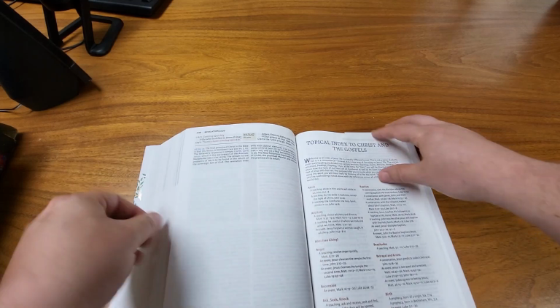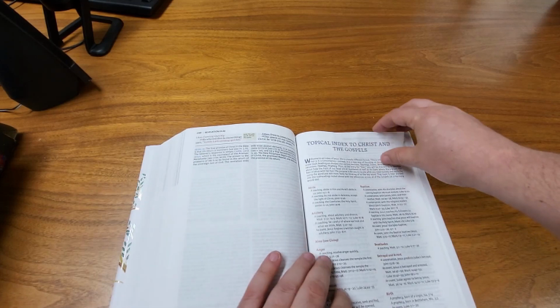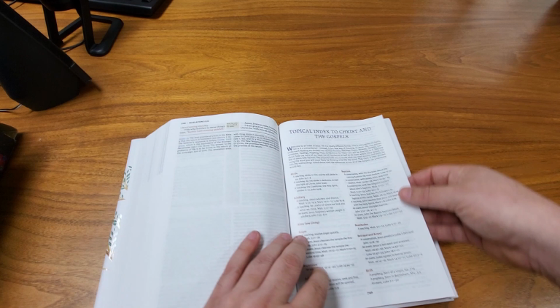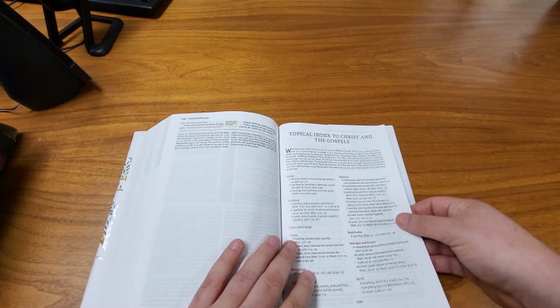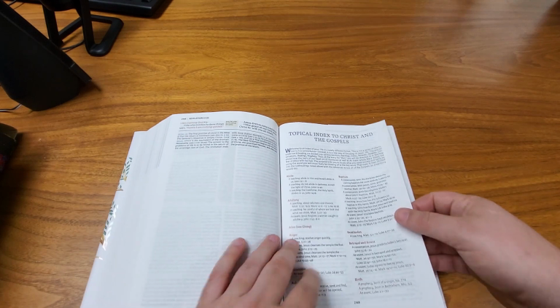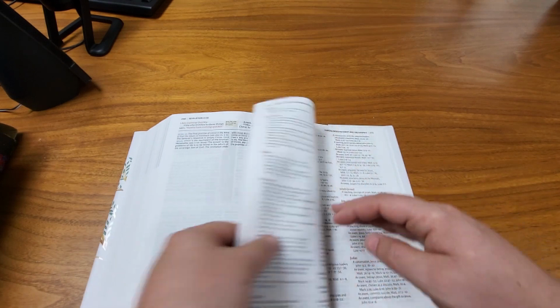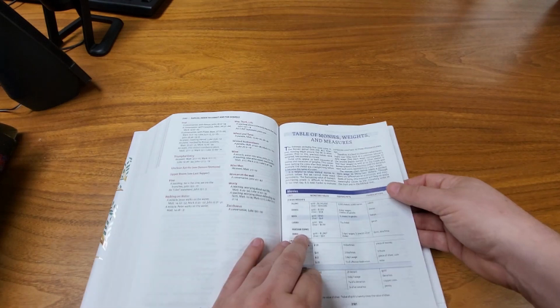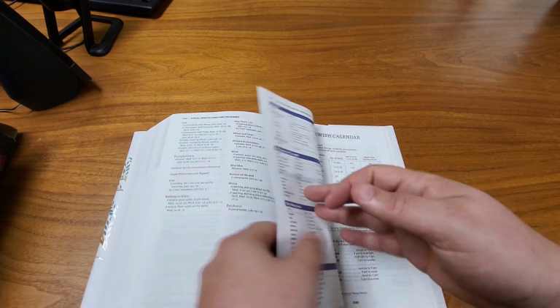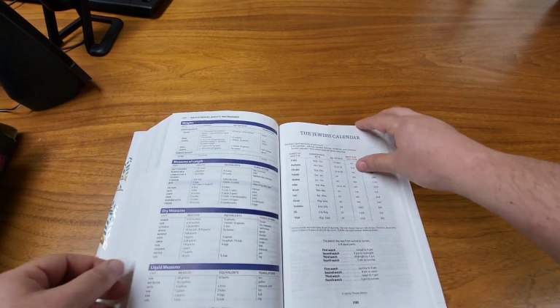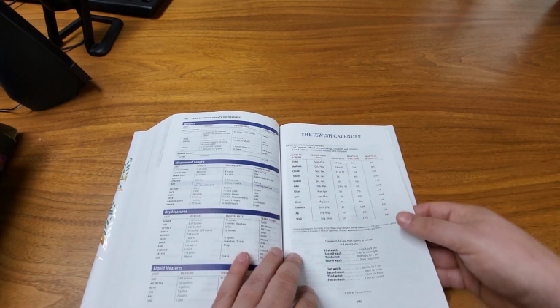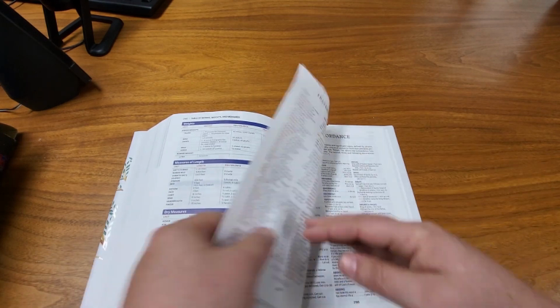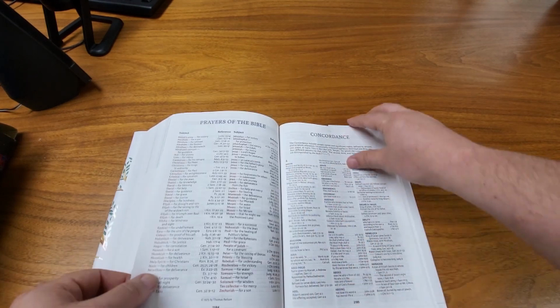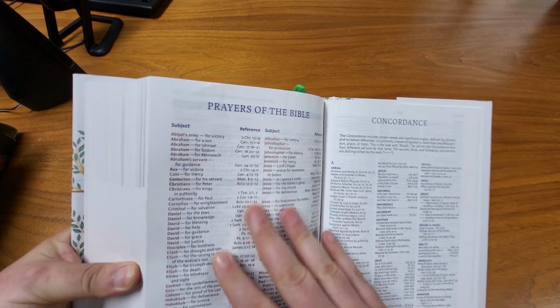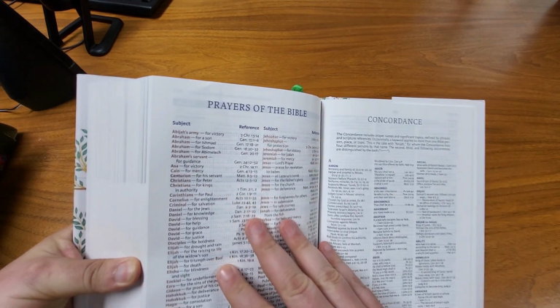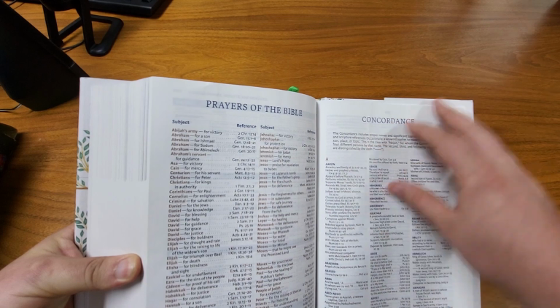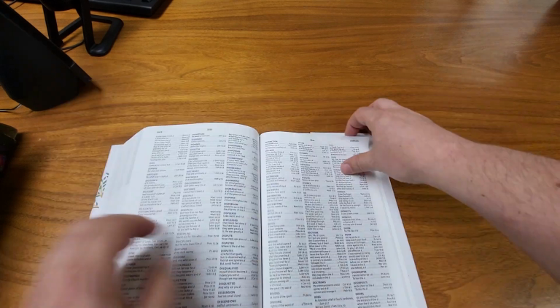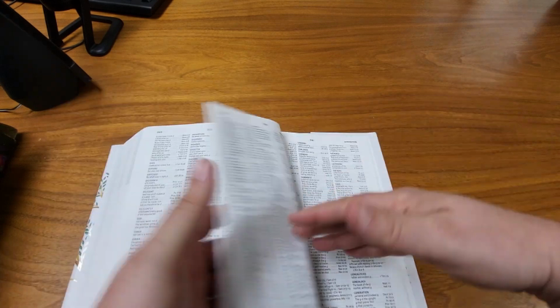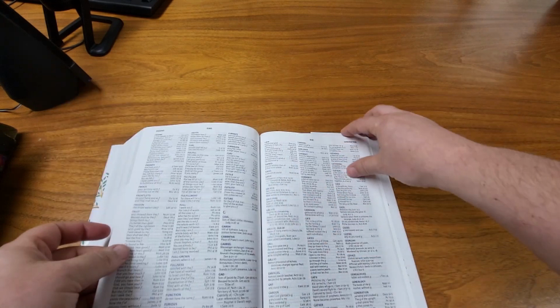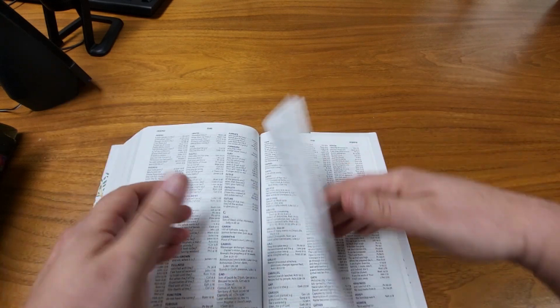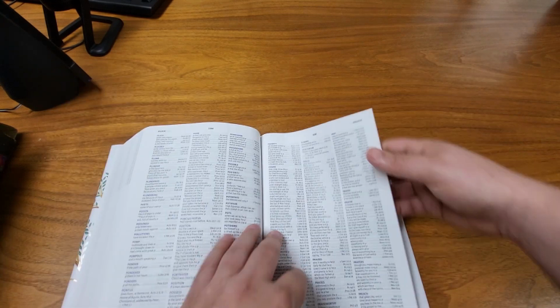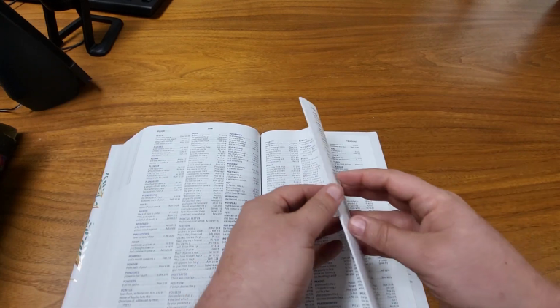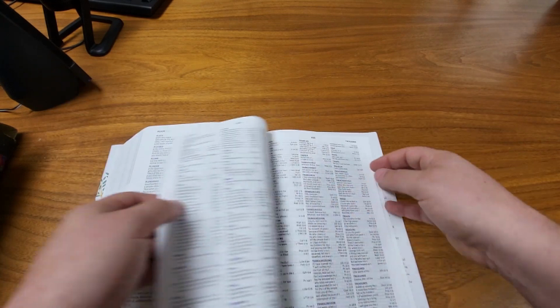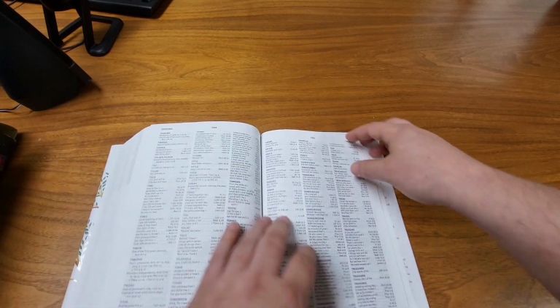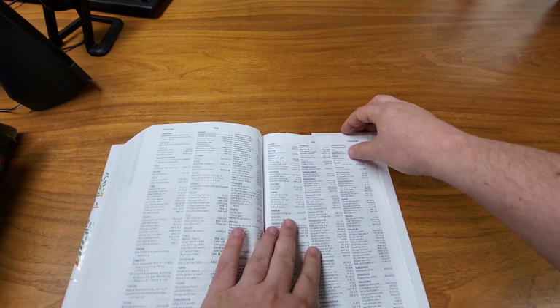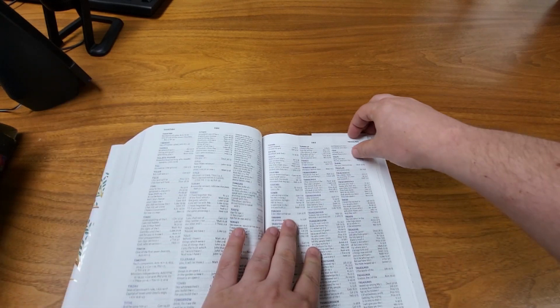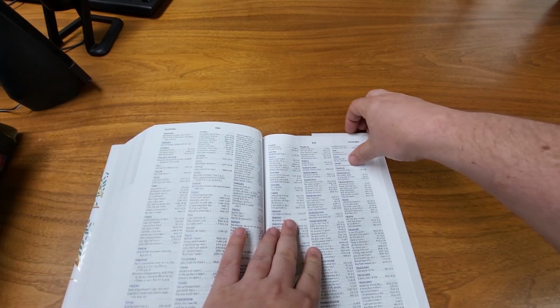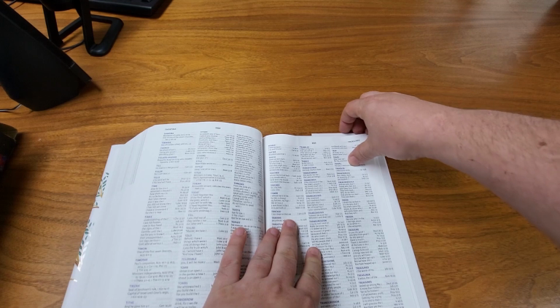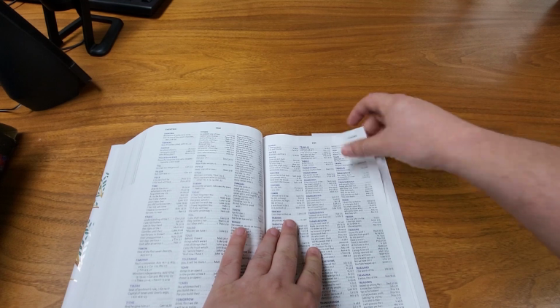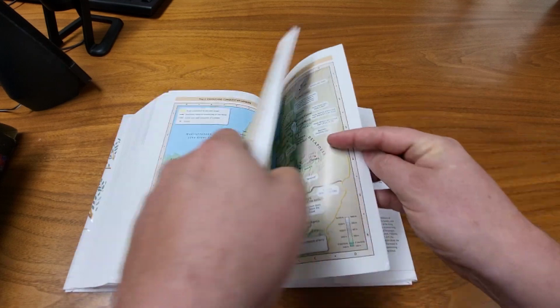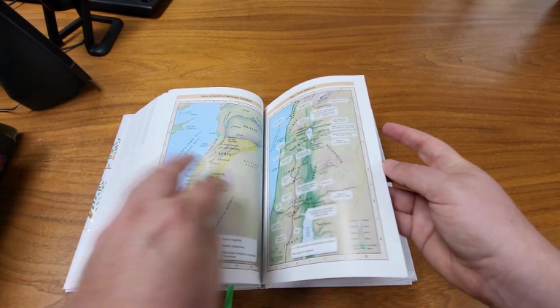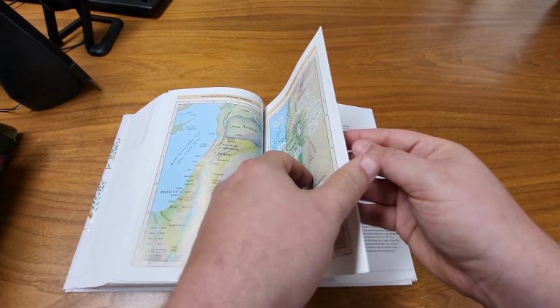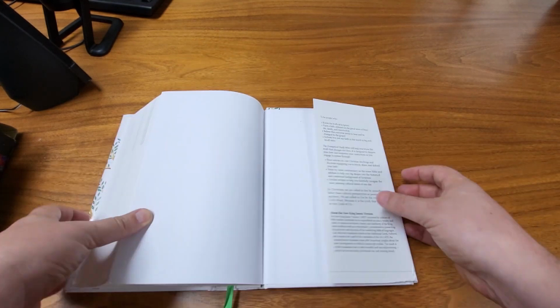In the back, you have things like topical indexes, conversions for weights and measures, a Jewish calendar, and various prayers that you find in the Bible — lots of useful things. The concordance is pretty long too, with quite a few words compared to many other Bibles I've seen. Then a few more maps, and that's it.